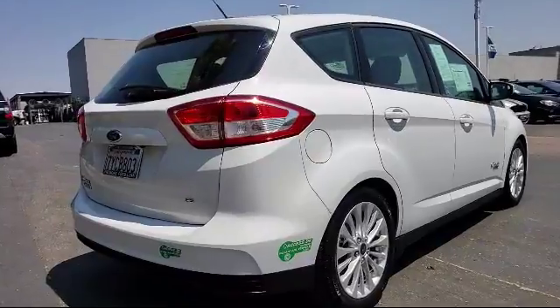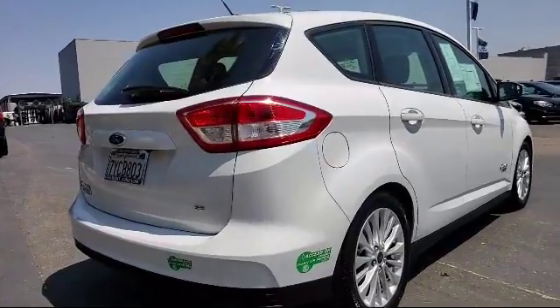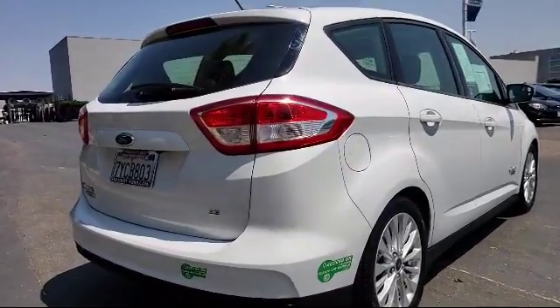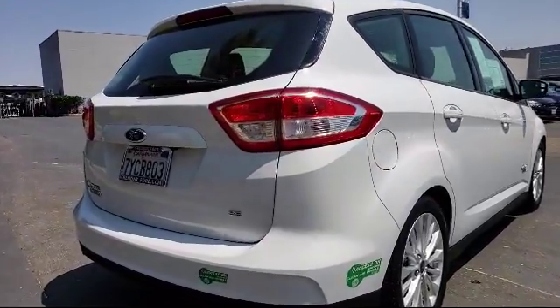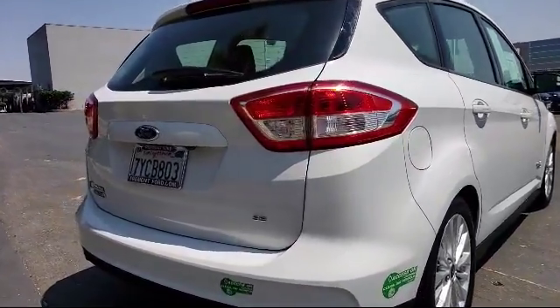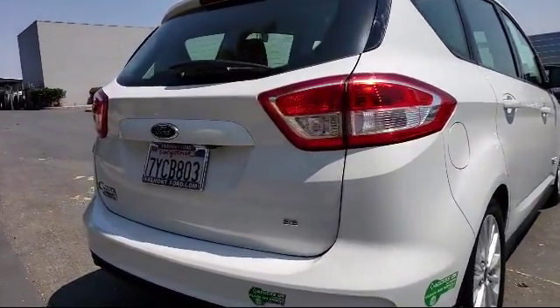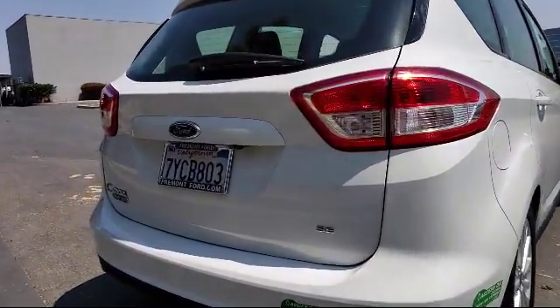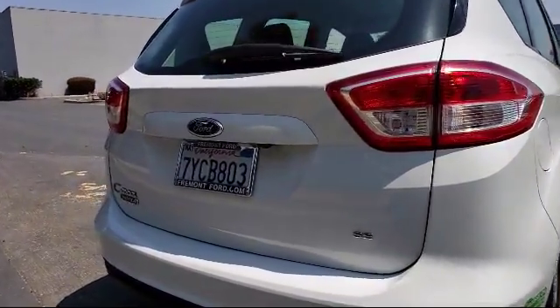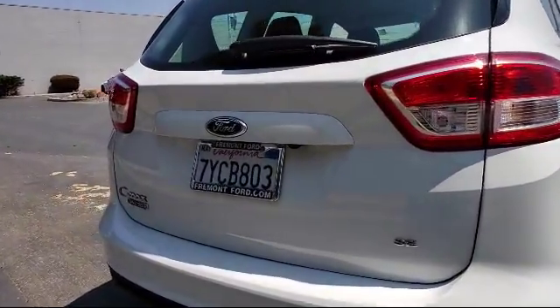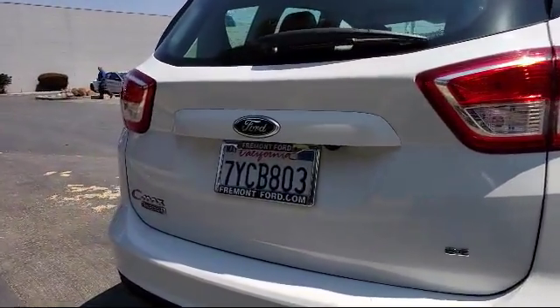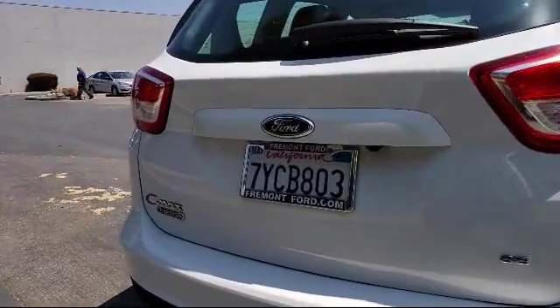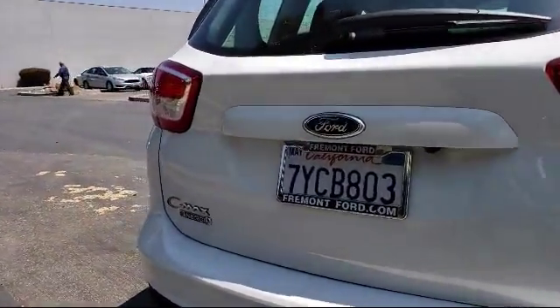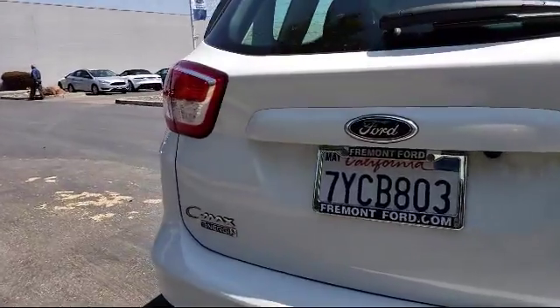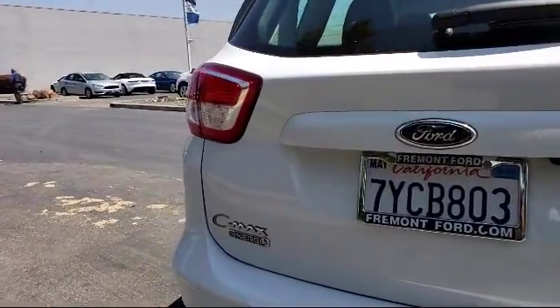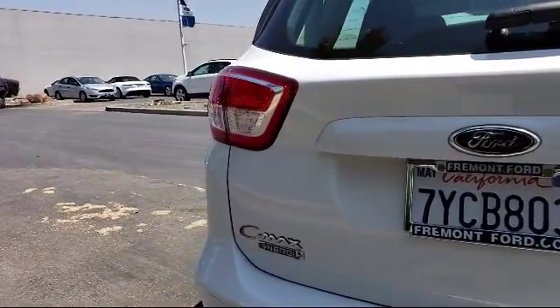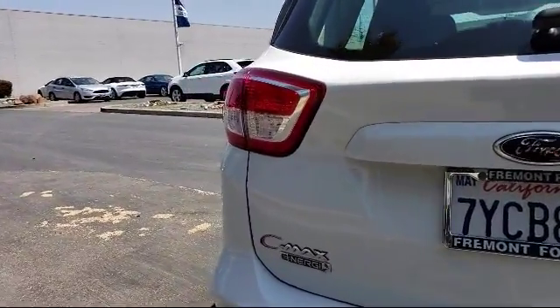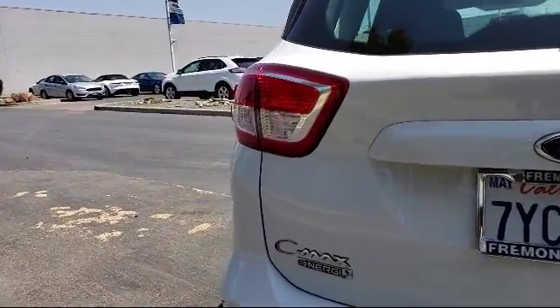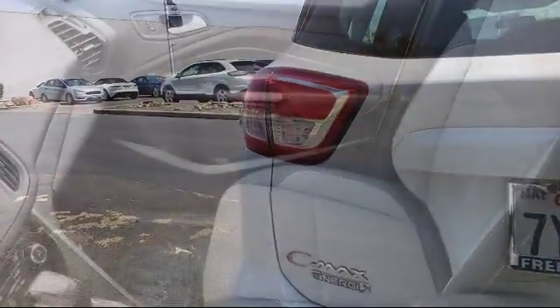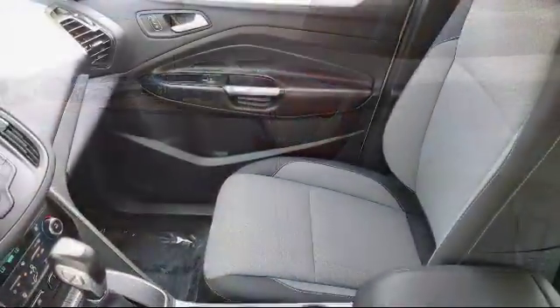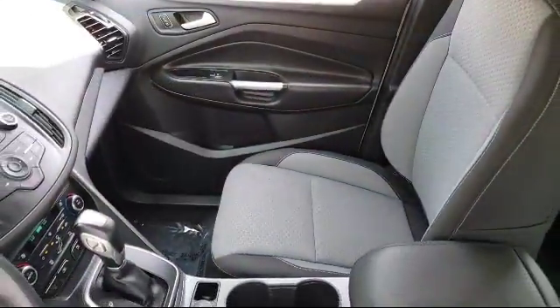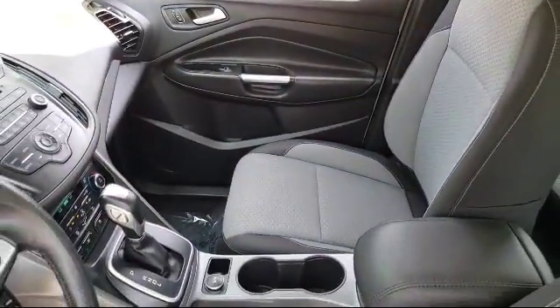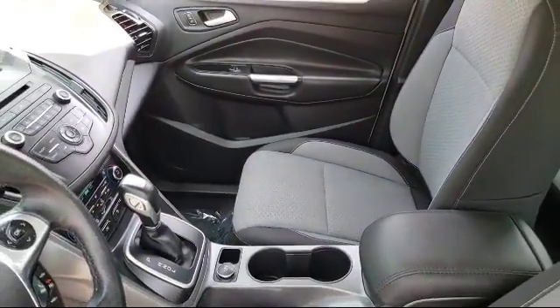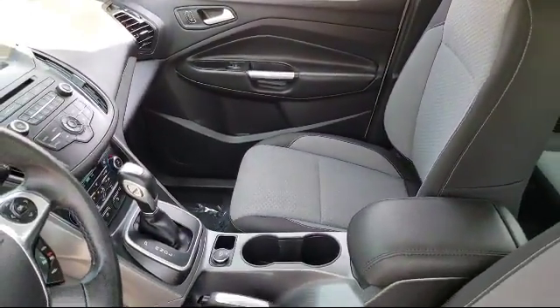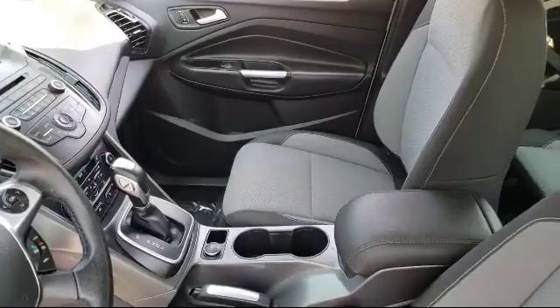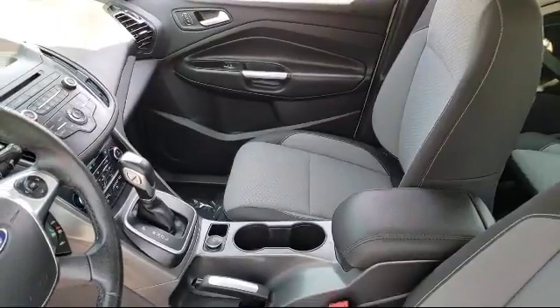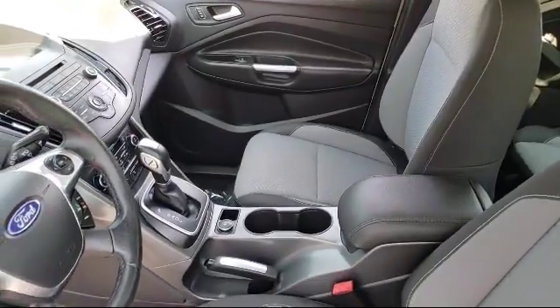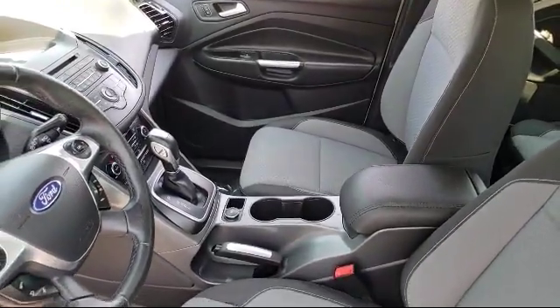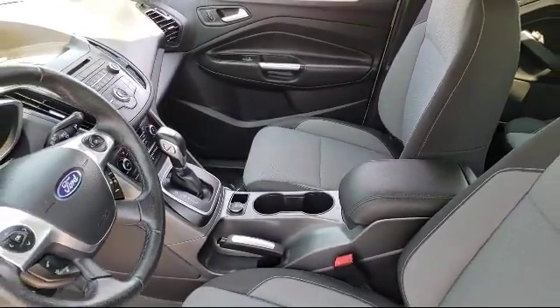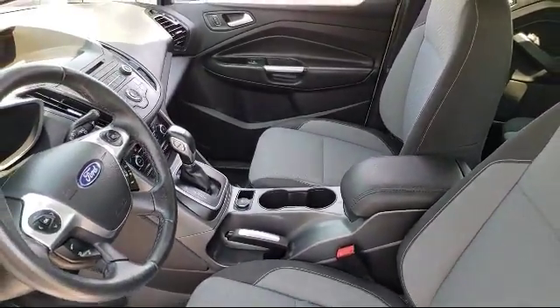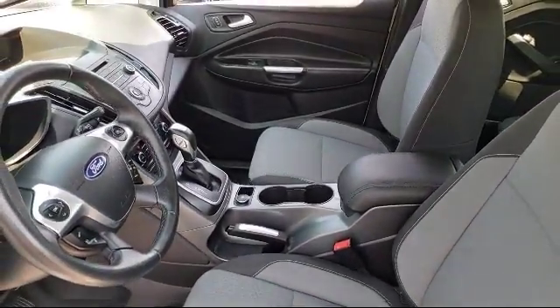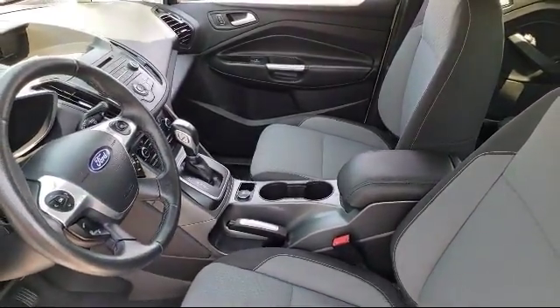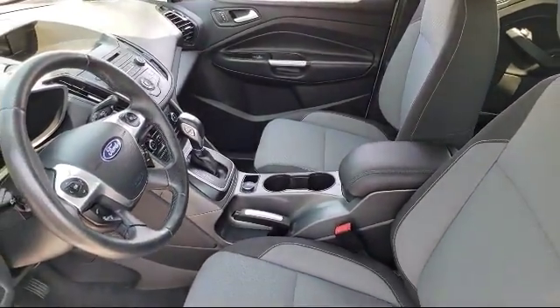At Fremont Ford, we are proud to be one of the Bay Area's premier automotive dealerships. From the moment you walk into our showroom, you'll know our commitment to customer service is second to none. We strive to make your experience with Fremont Ford a good one for the life of your vehicle.